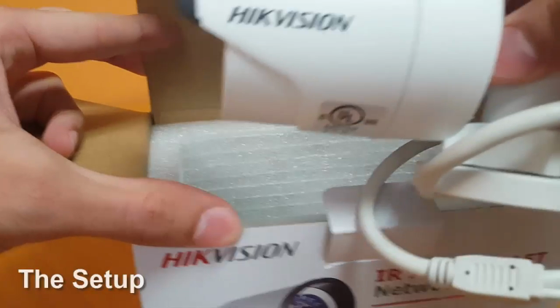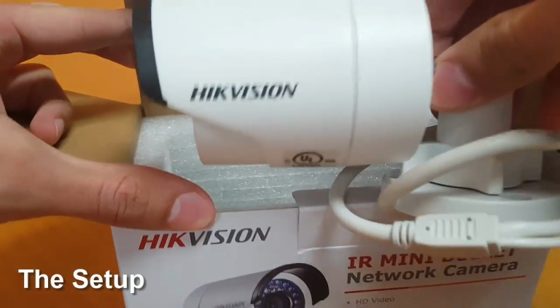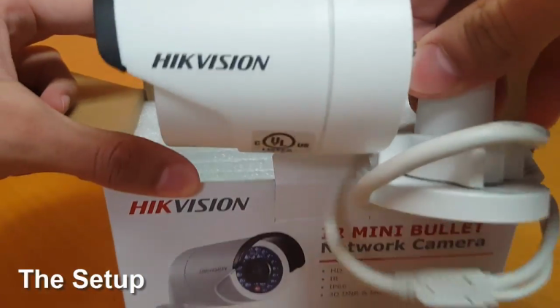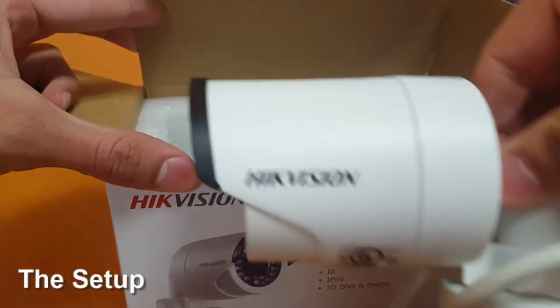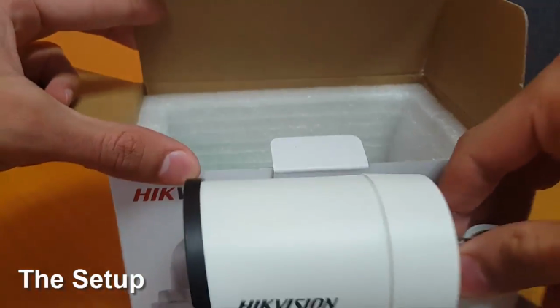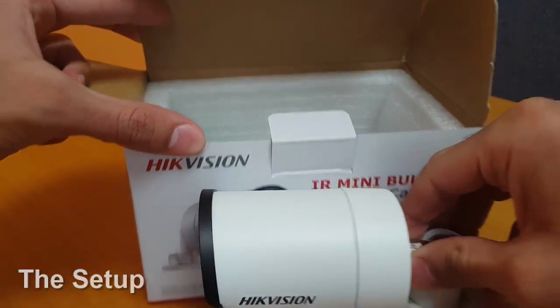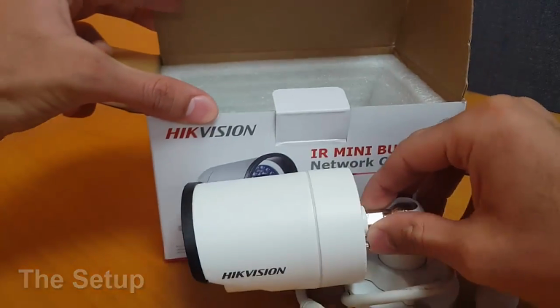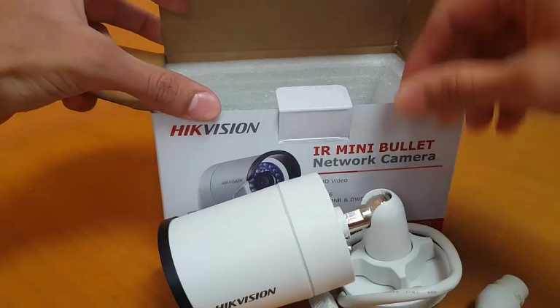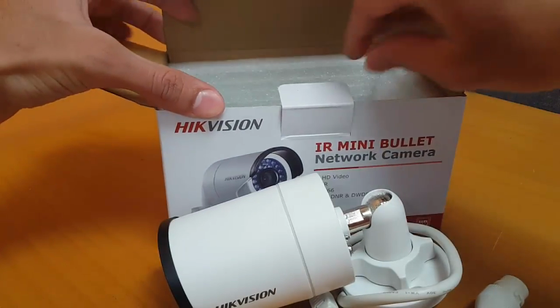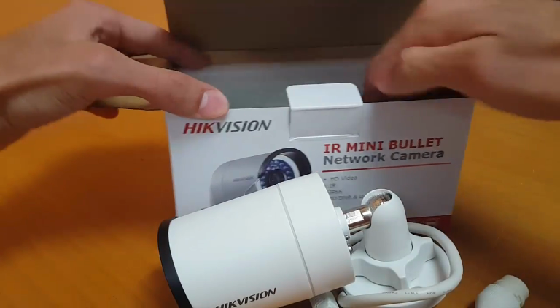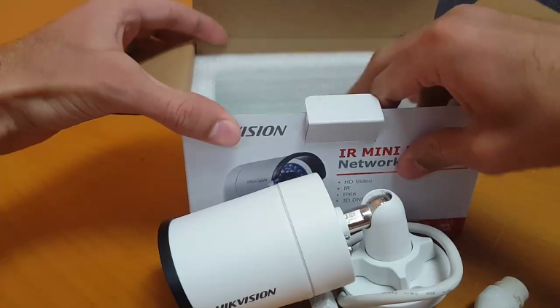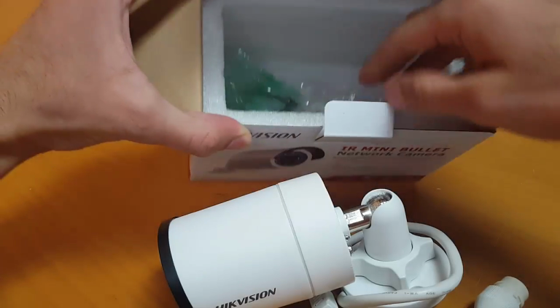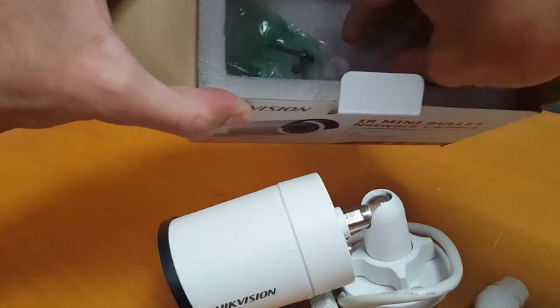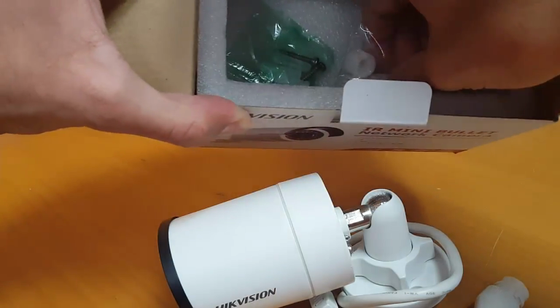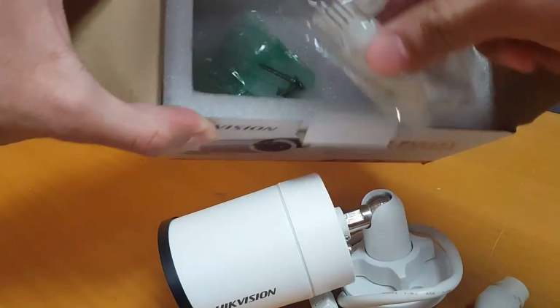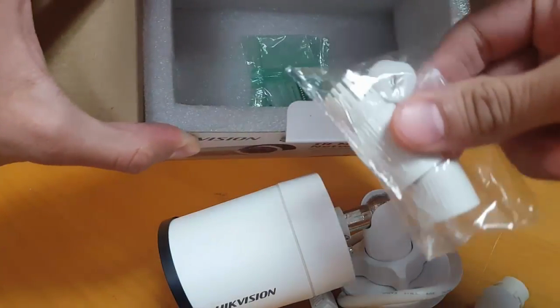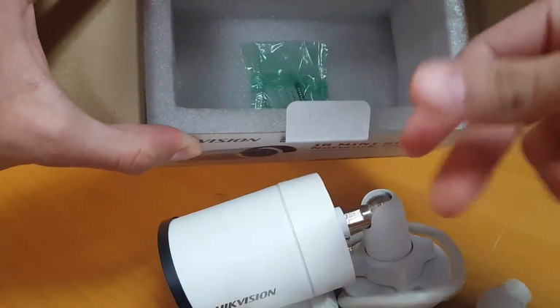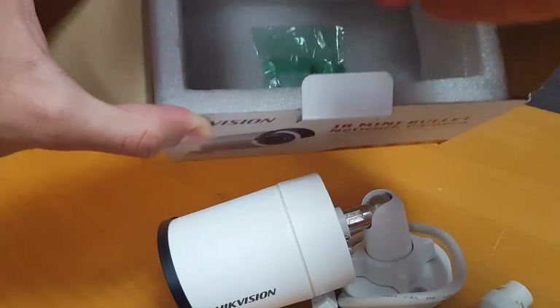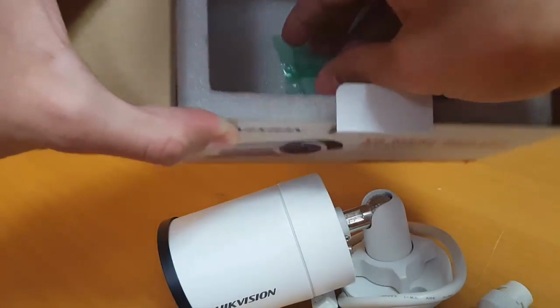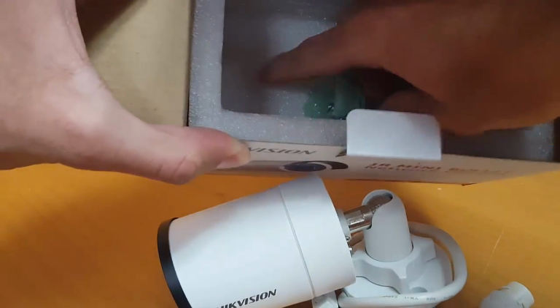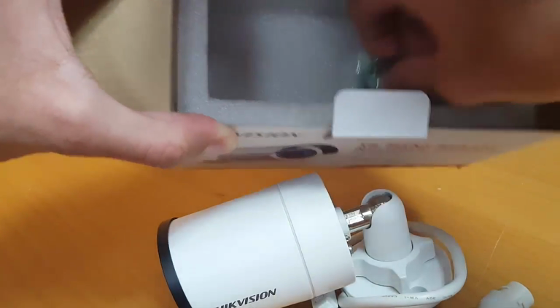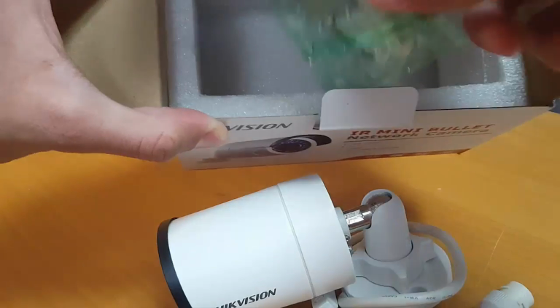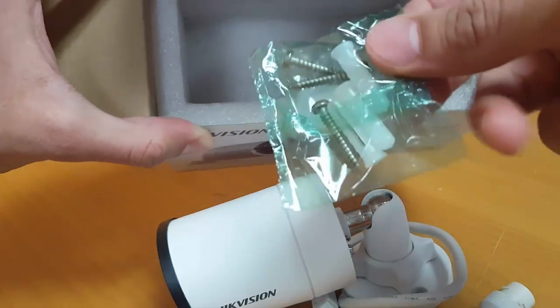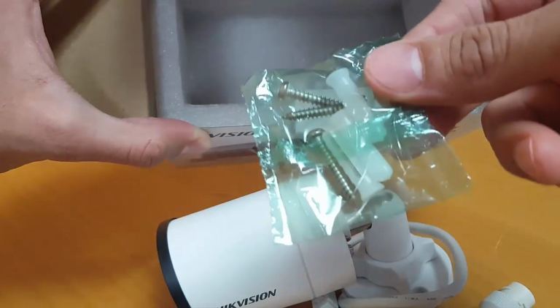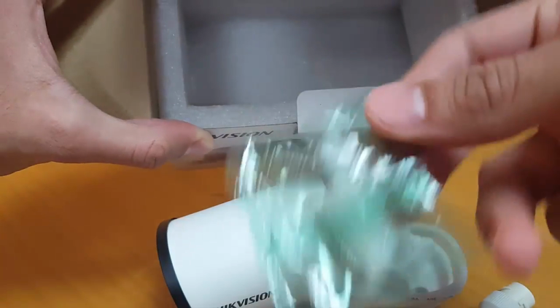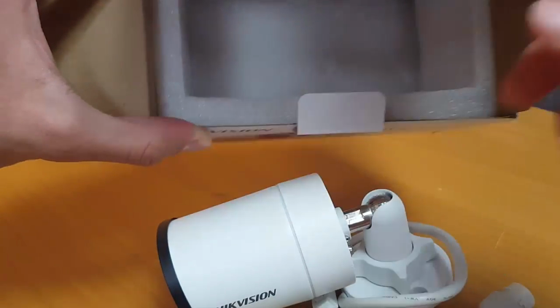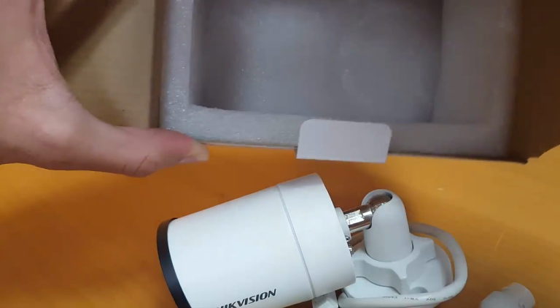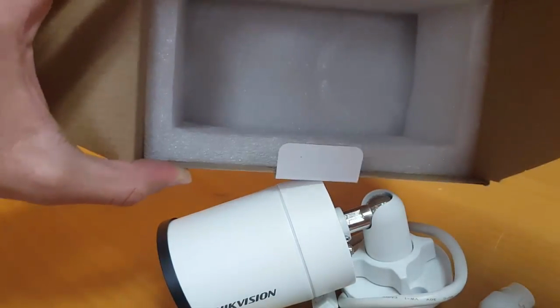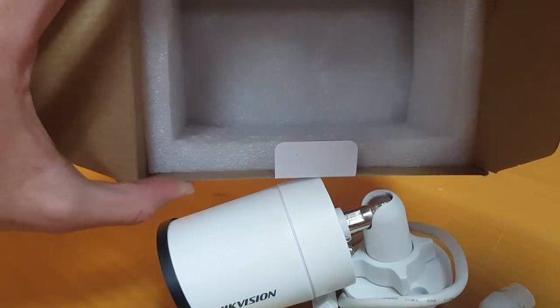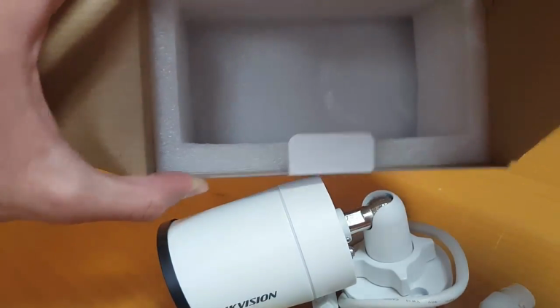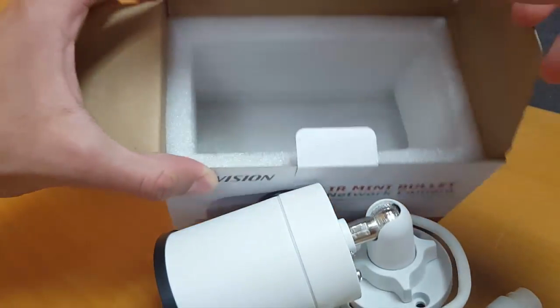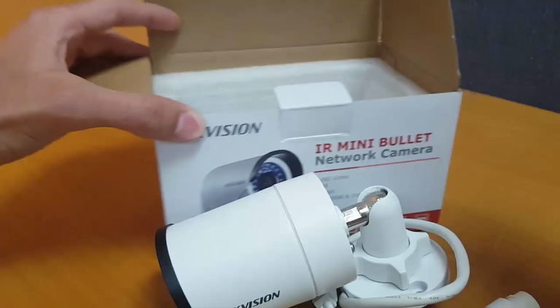The Hikvision bullet cam didn't give me a good first impression. Really, if we didn't get this camera for review, I probably would have returned it immediately. Right after opening the box to get it set up, I find out that there is no power supply or ethernet cable.